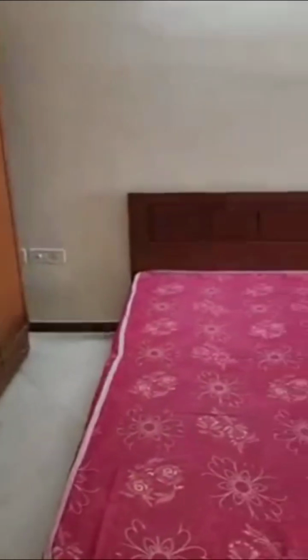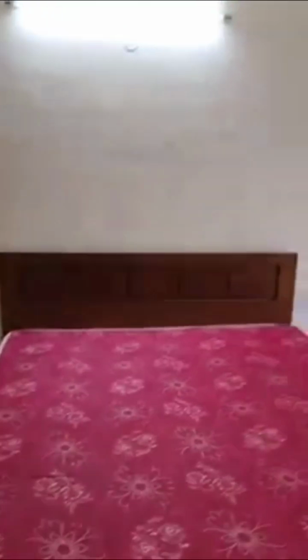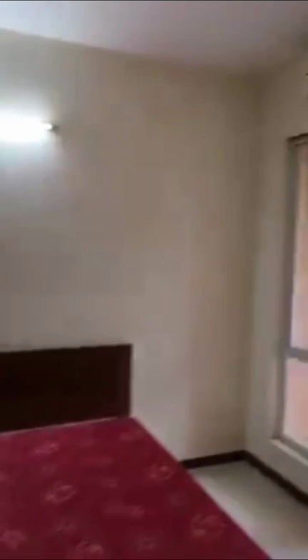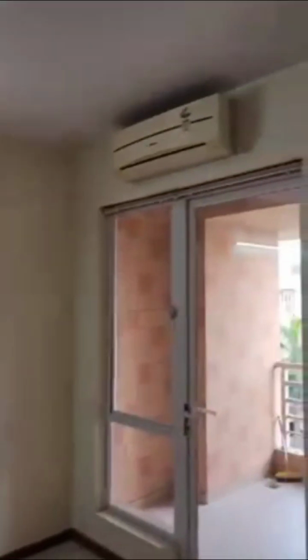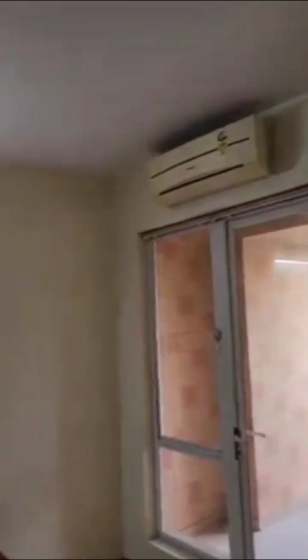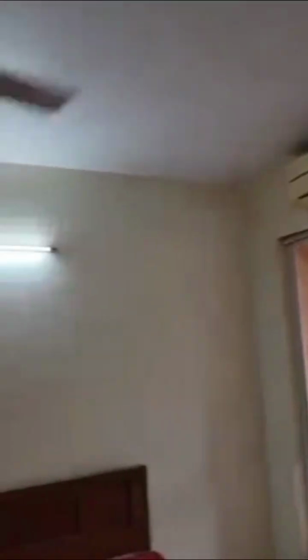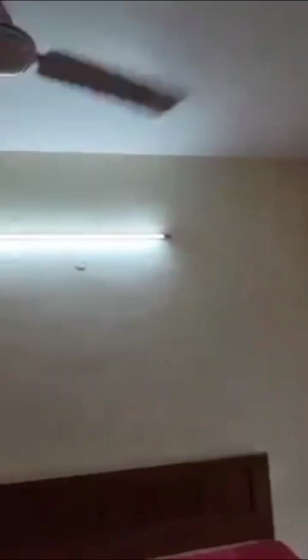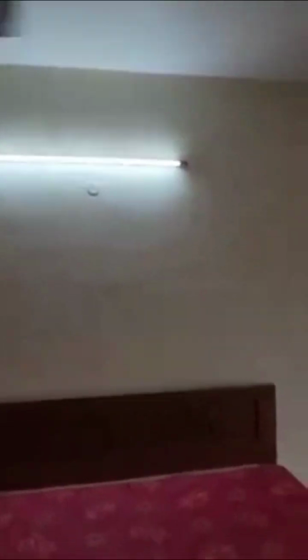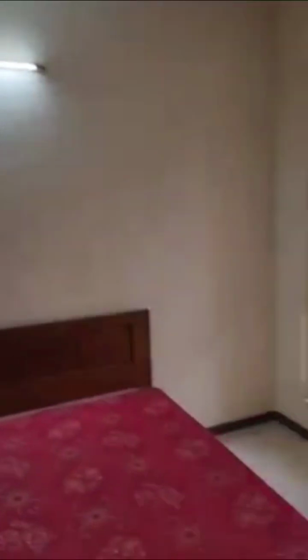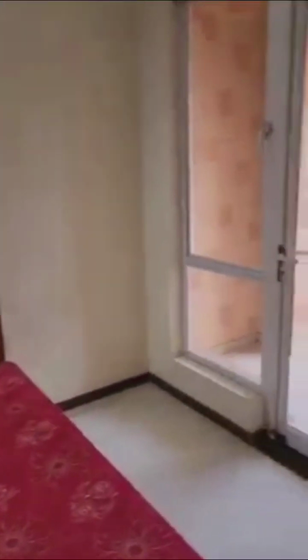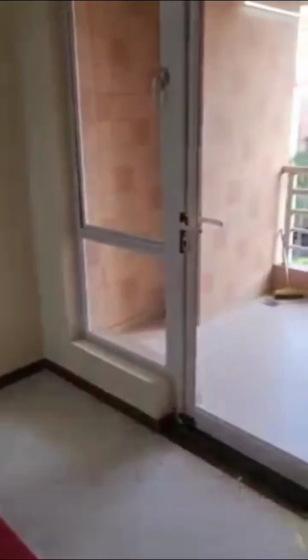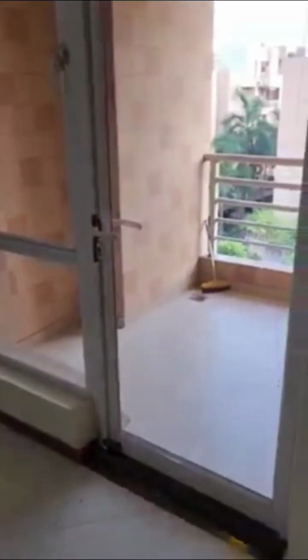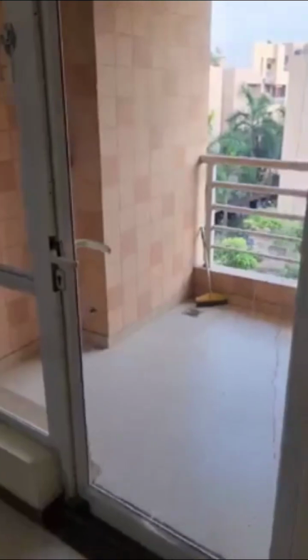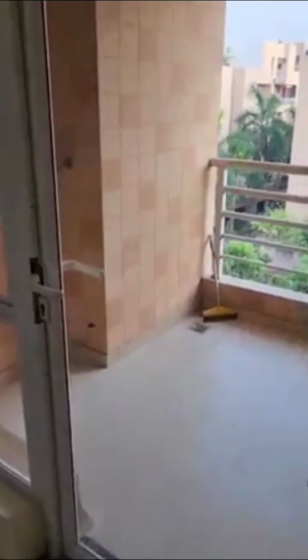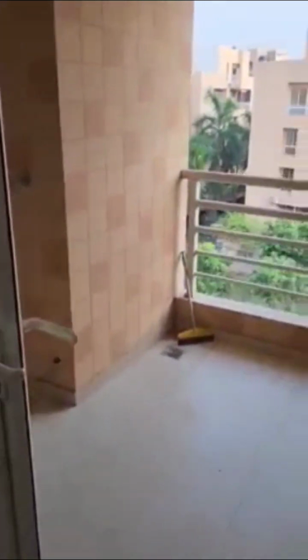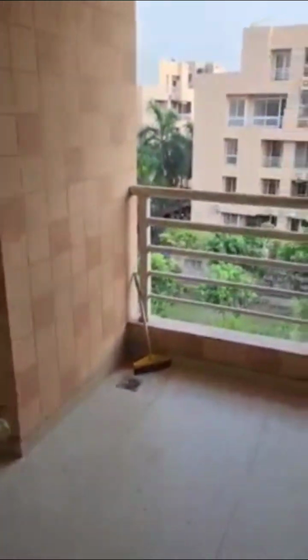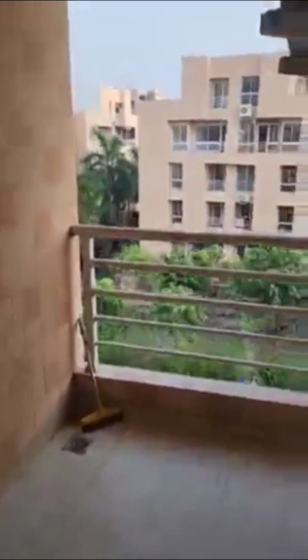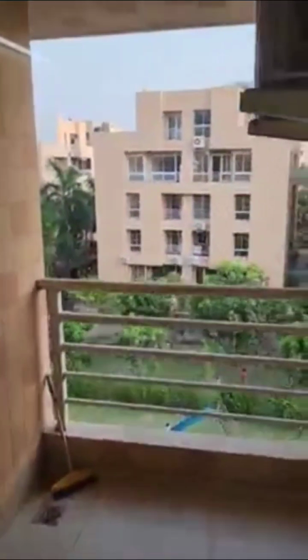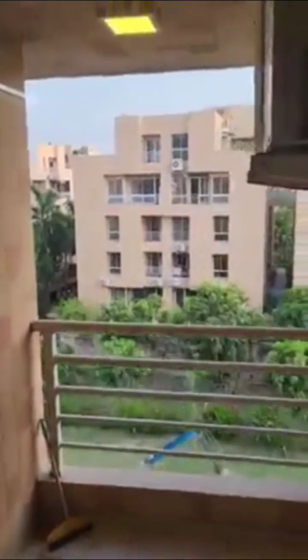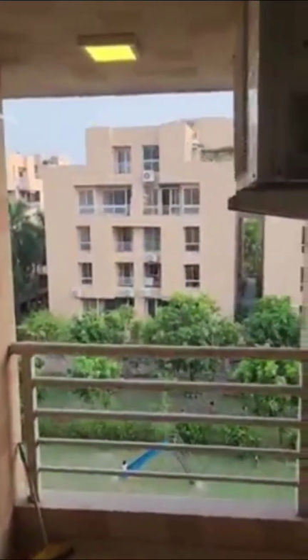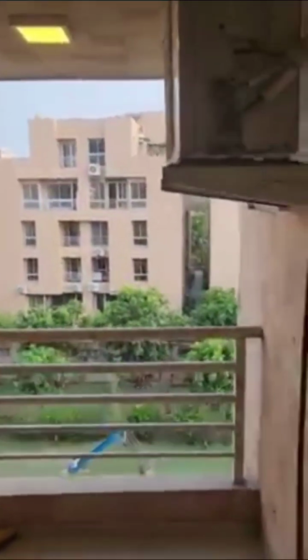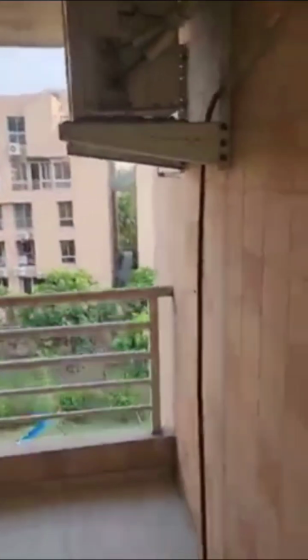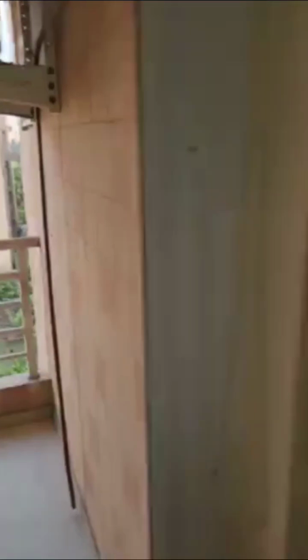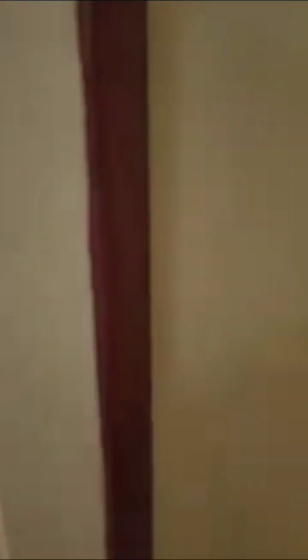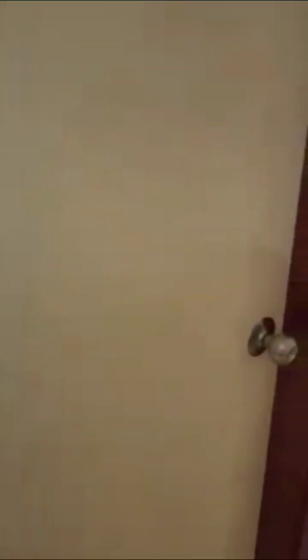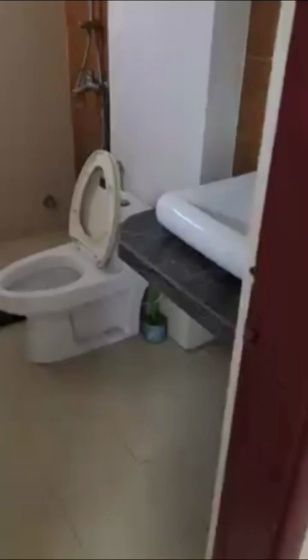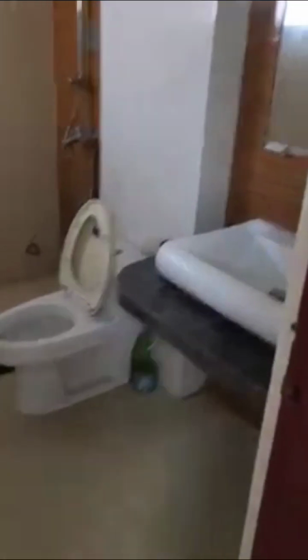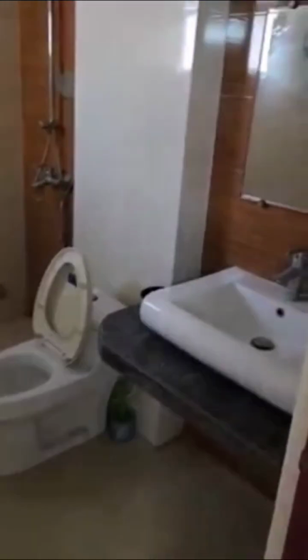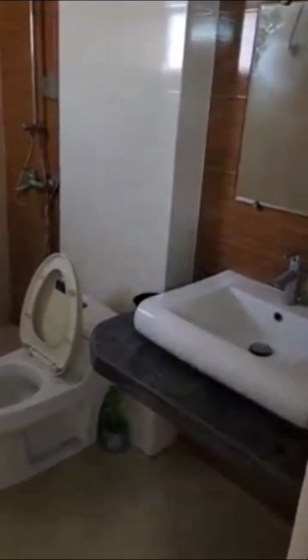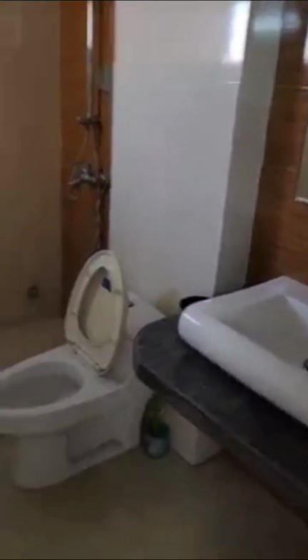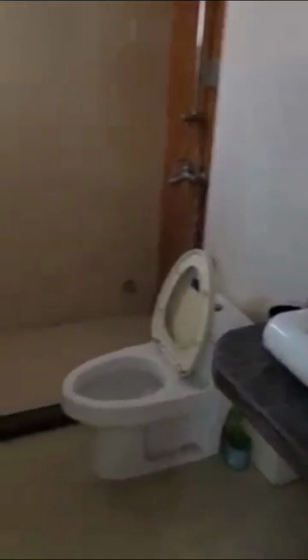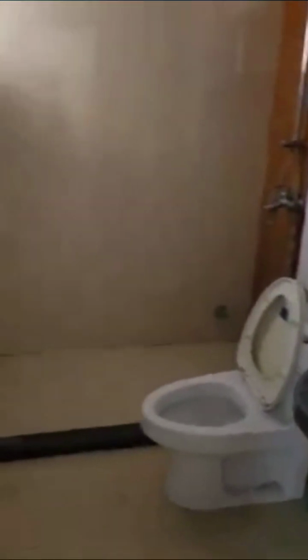Wardrobe, bed, AC, lights, fans — everything is there. This has an attached balcony as well, overlooking the garden, and an attached washroom. It is nice and clean.